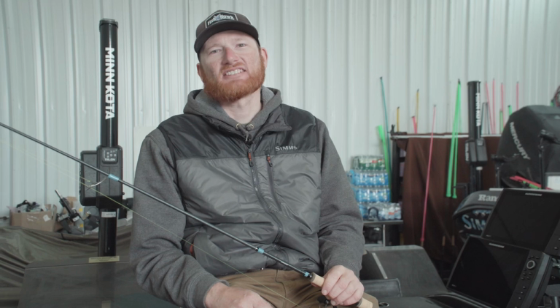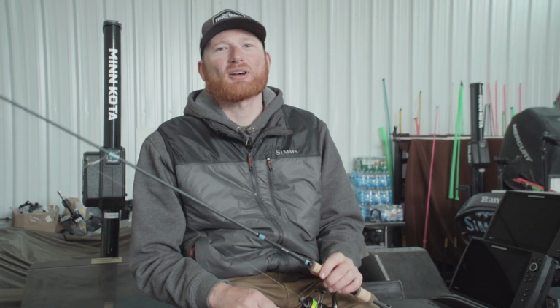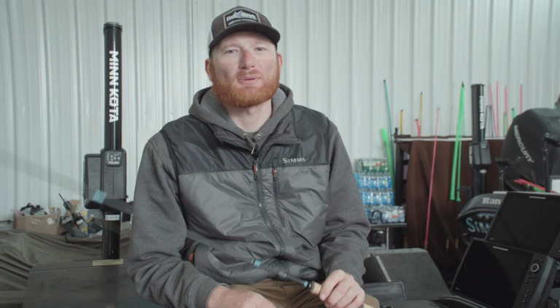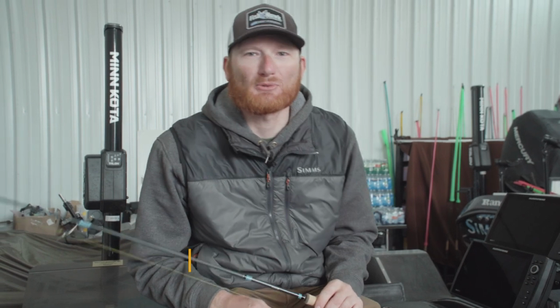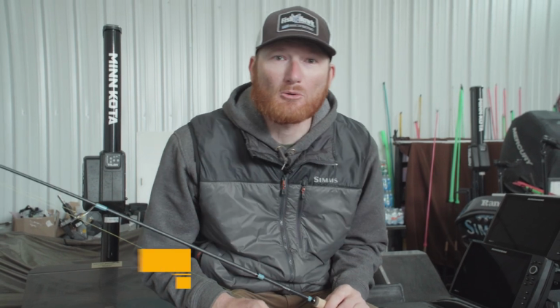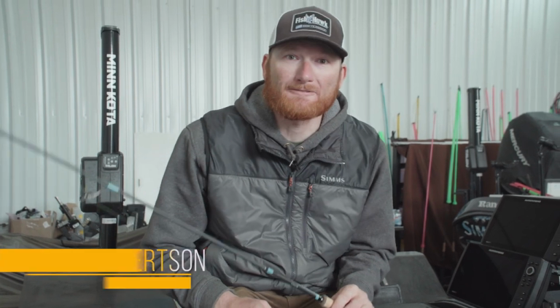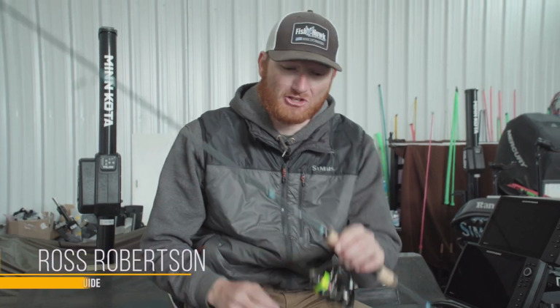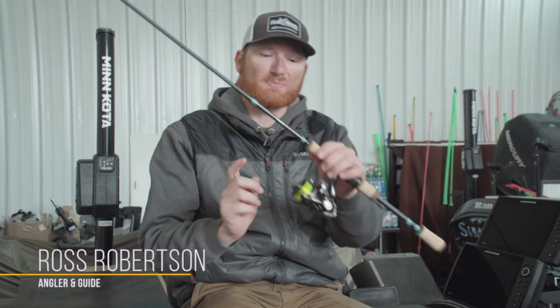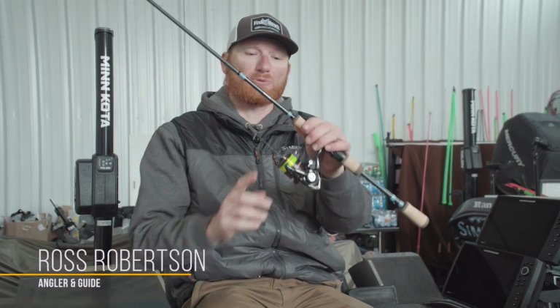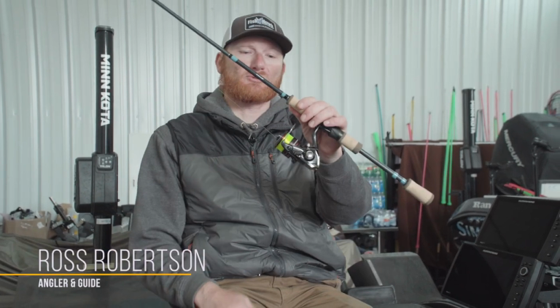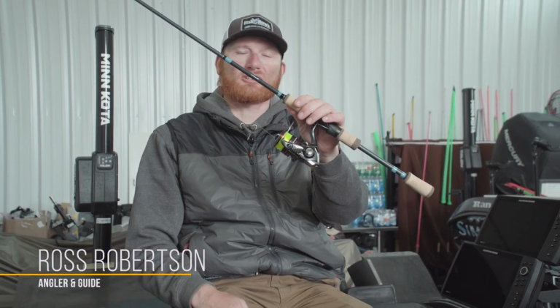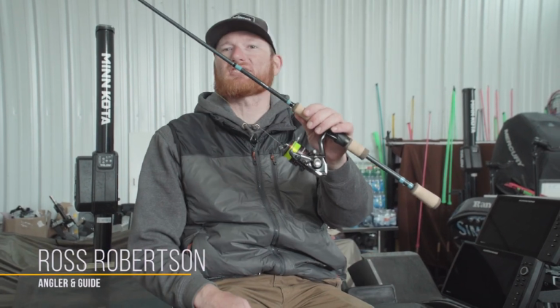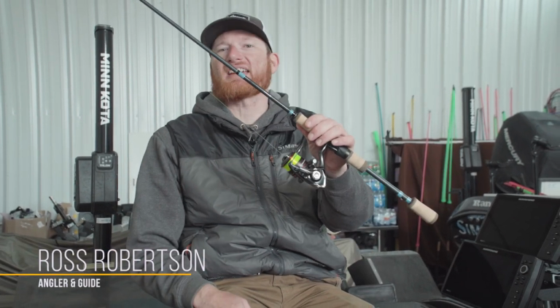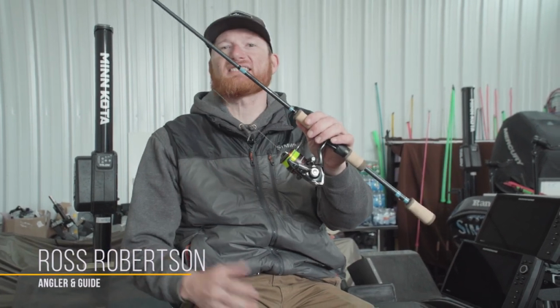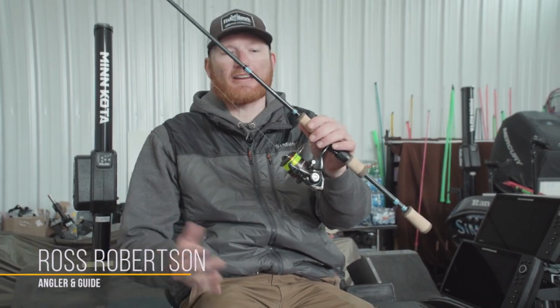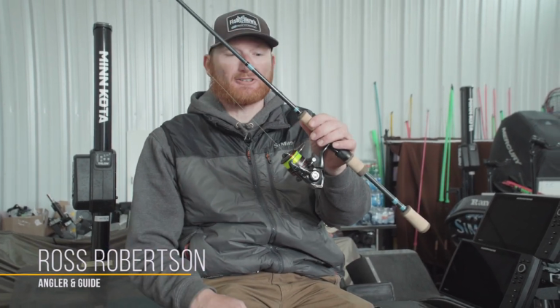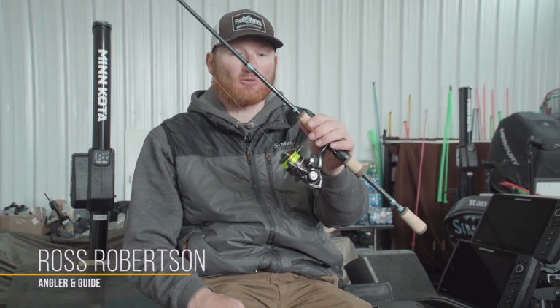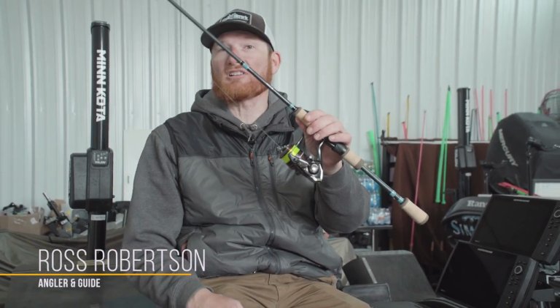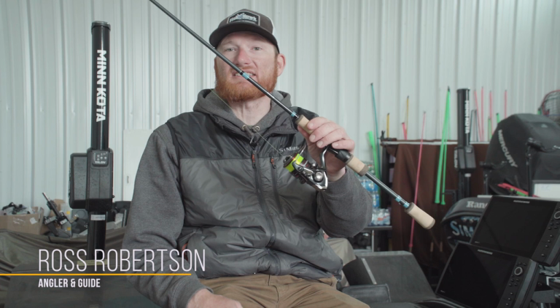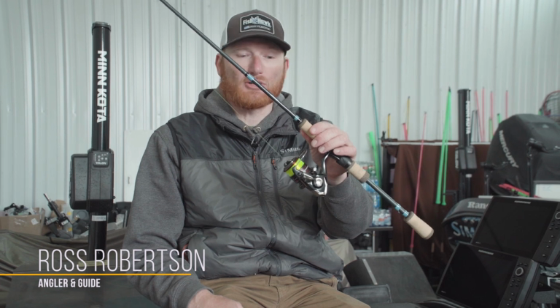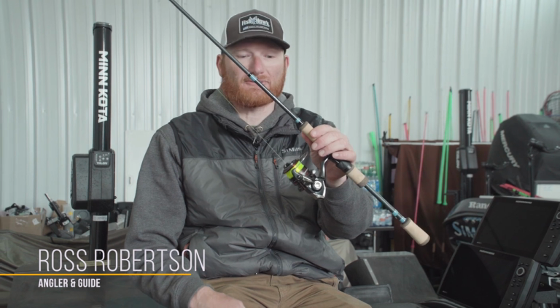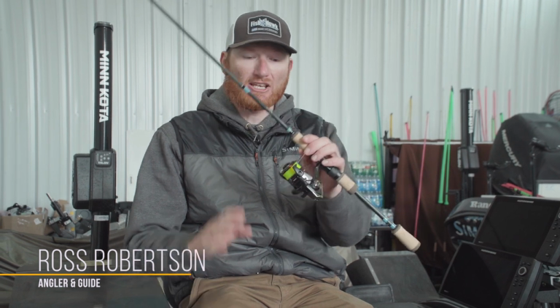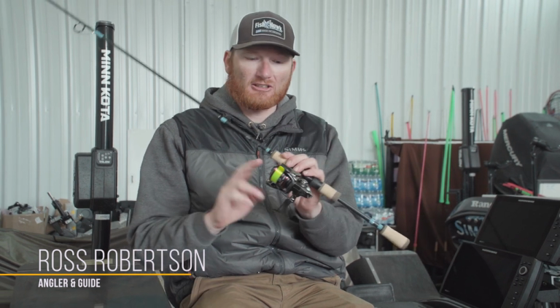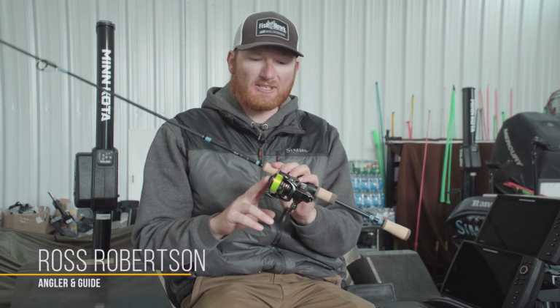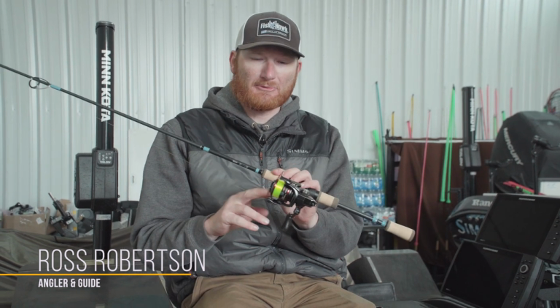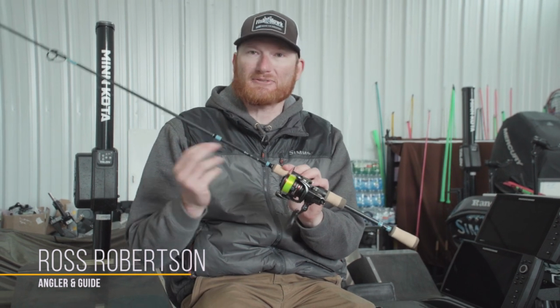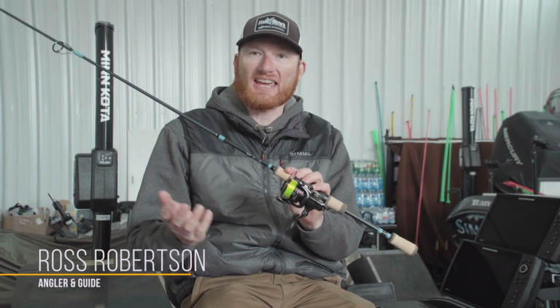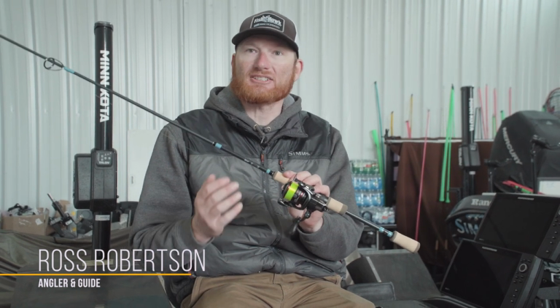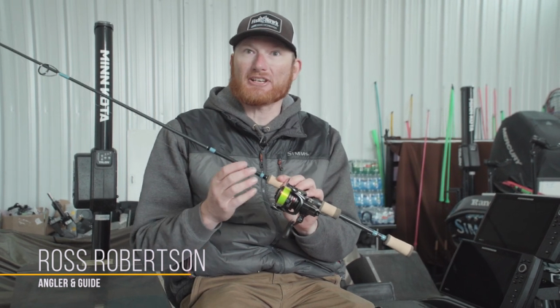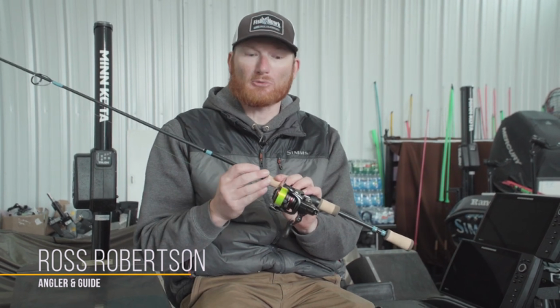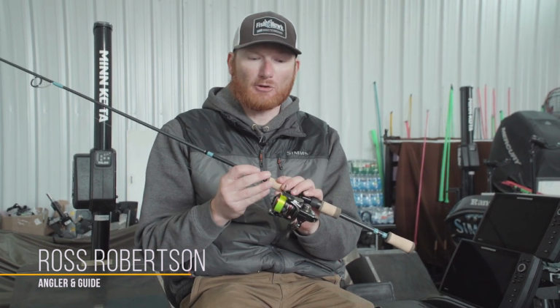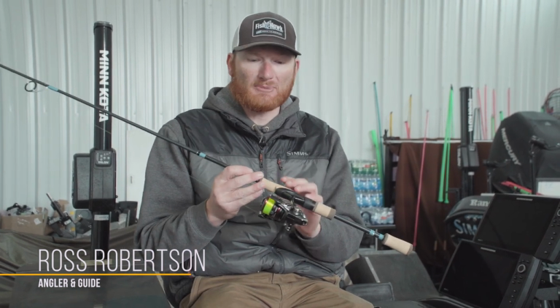Hey, Ross Robertson with Big Water Fishing. Spinning reels work in just about any style of fishing, and walleye is no different. I love my spinning reels for casting, jigging, whatever it may be.